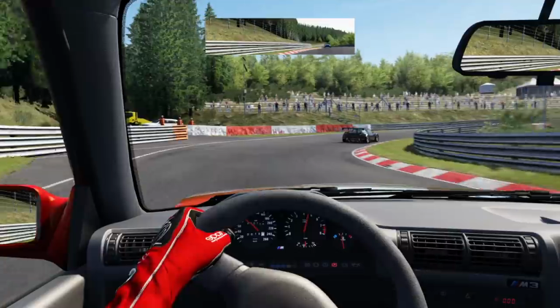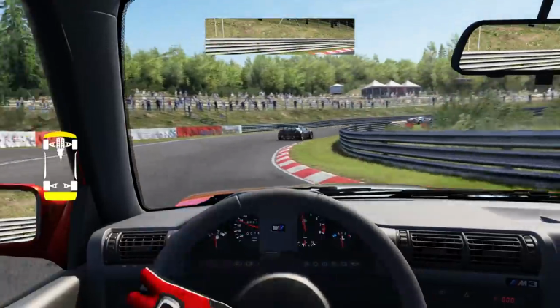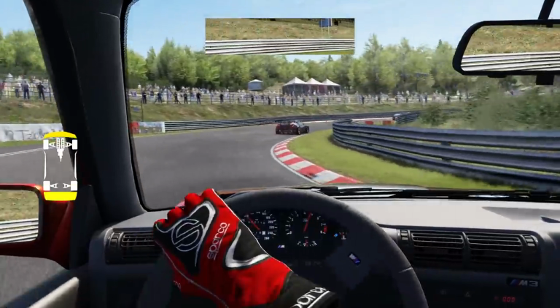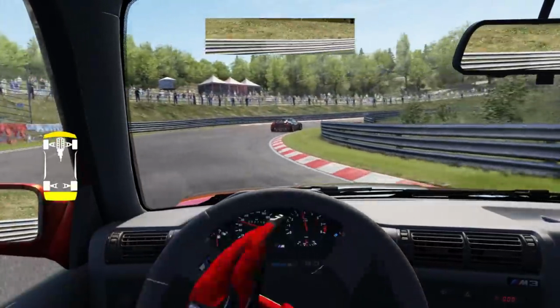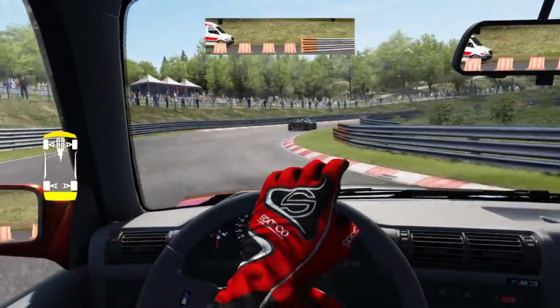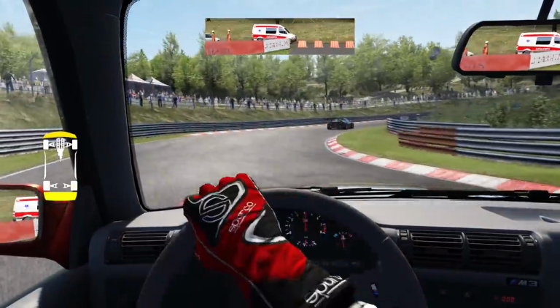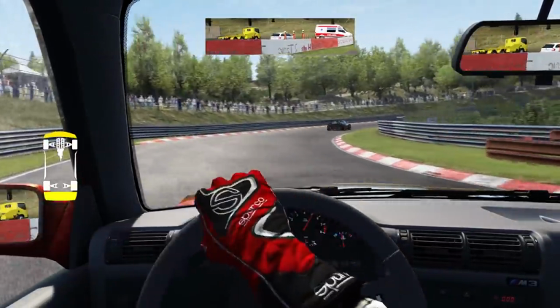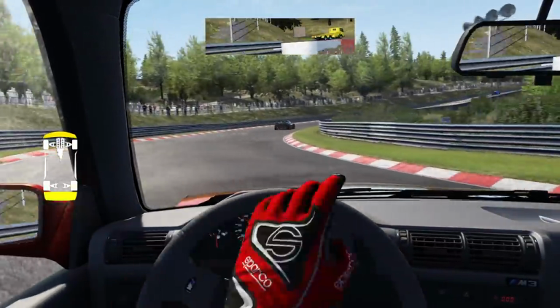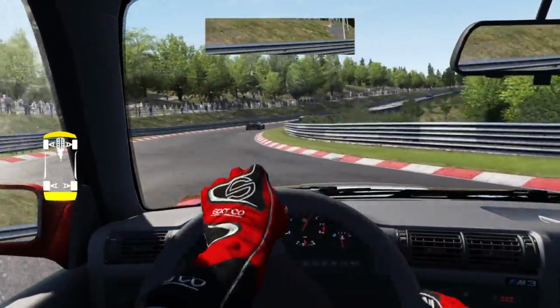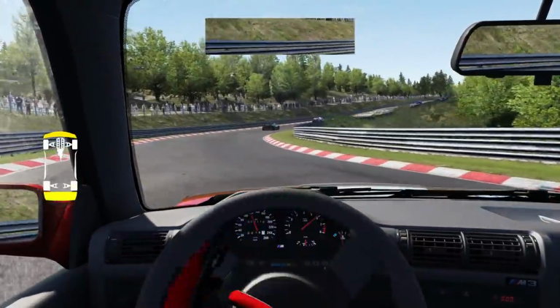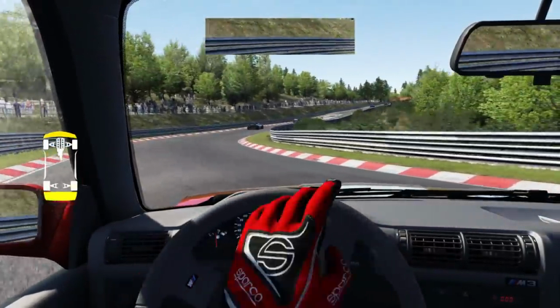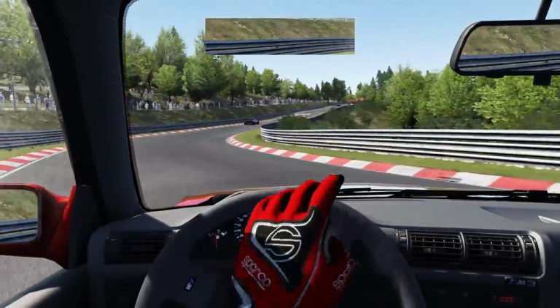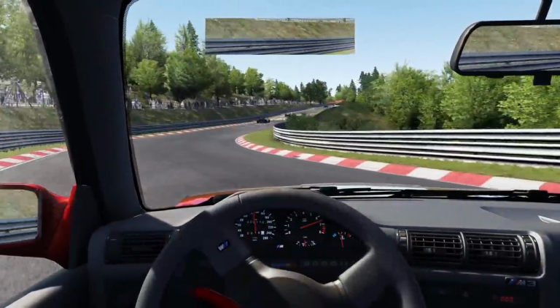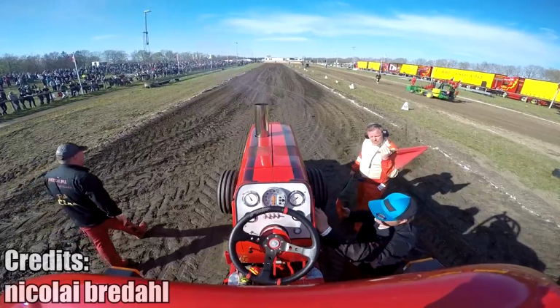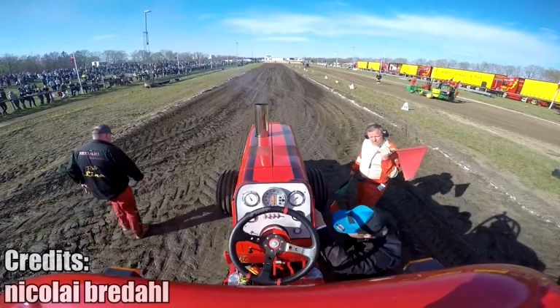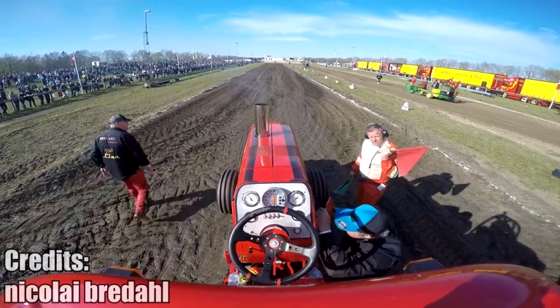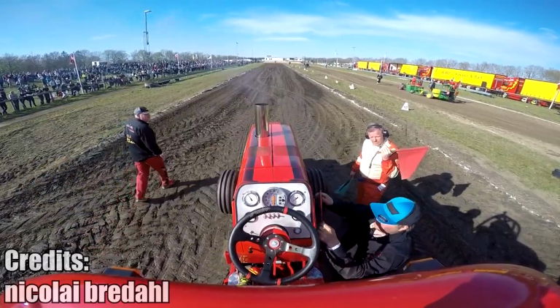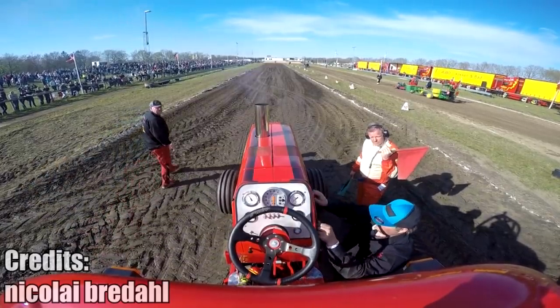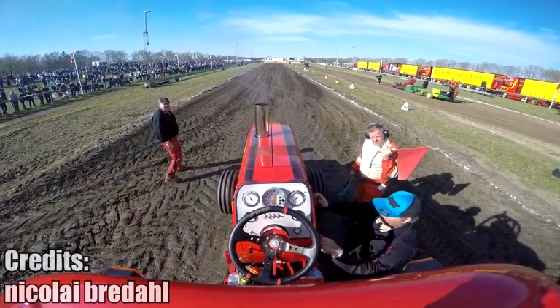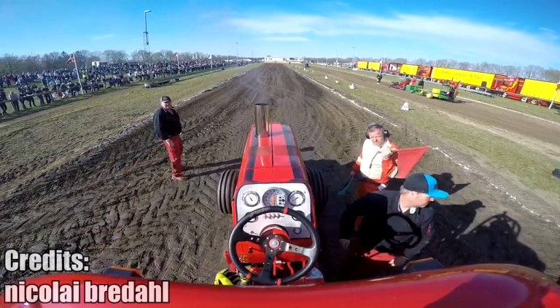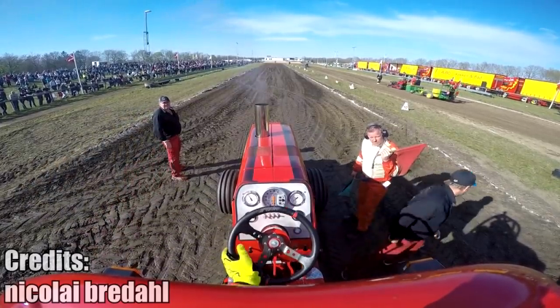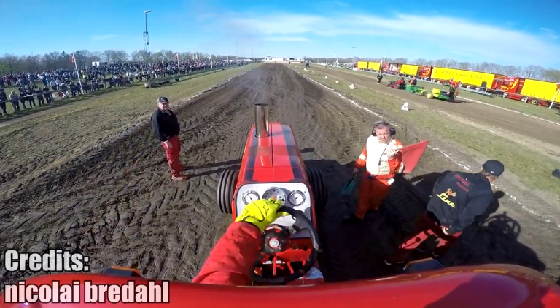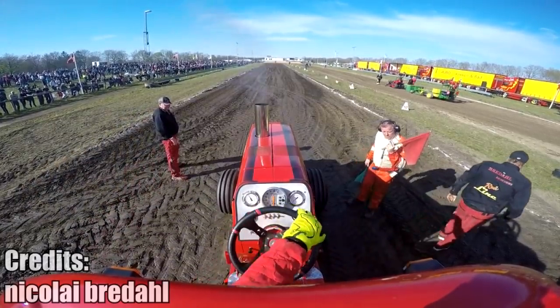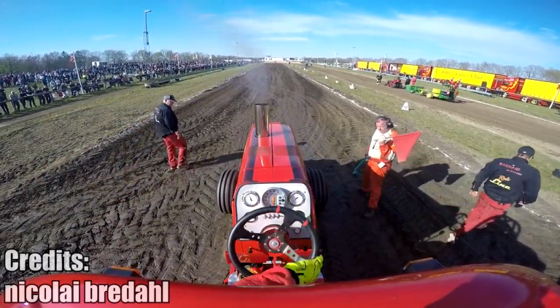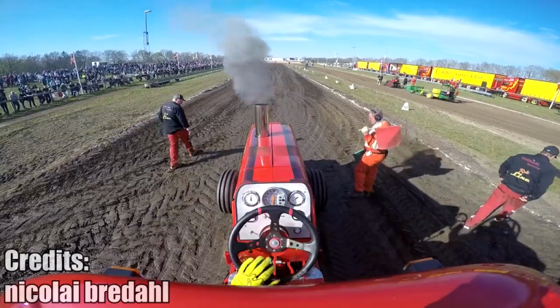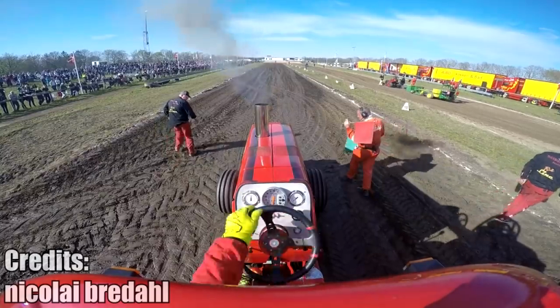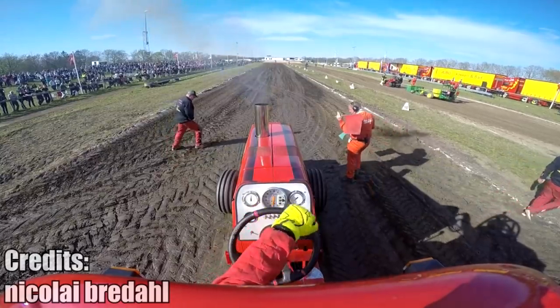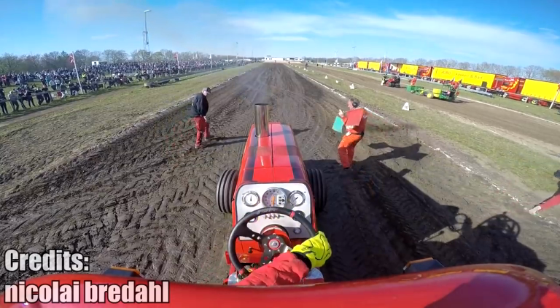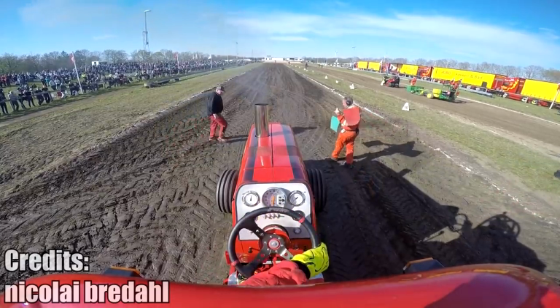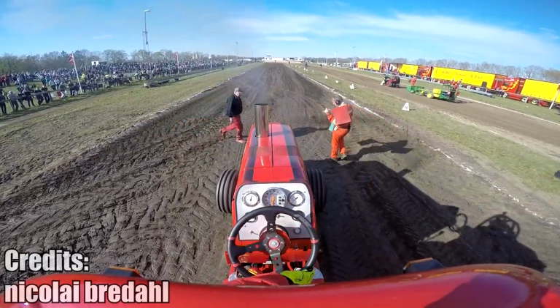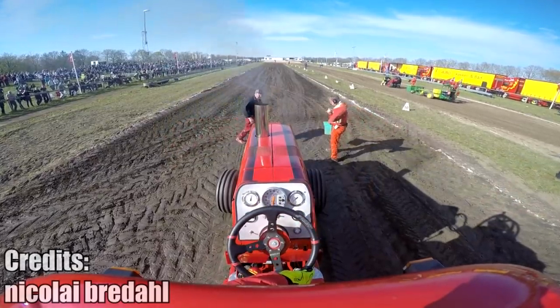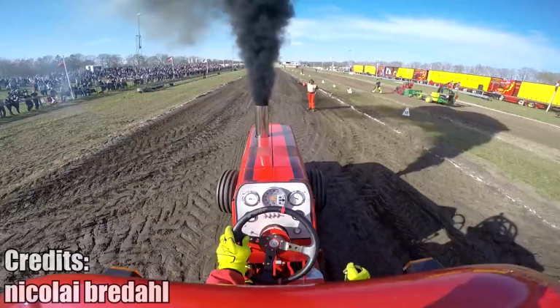If you ever wondered how drag racing a tractor looks from the first-person perspective, there you go. I am no expert, but if this guy is steering with the front wheels in the air, there must be some sort of rear wheel steering system — right? Let me know in the comments.